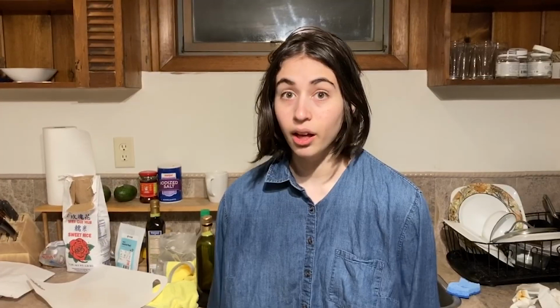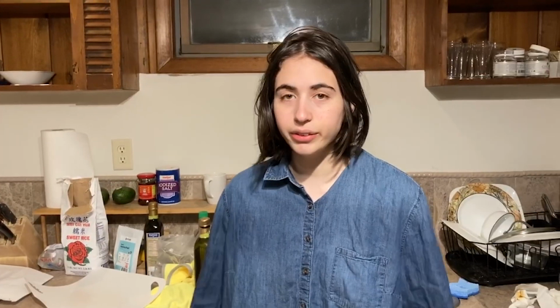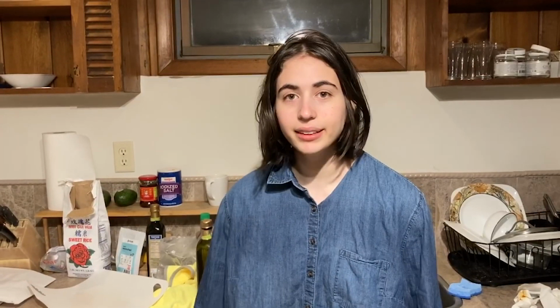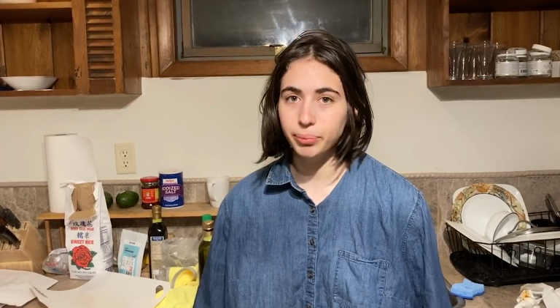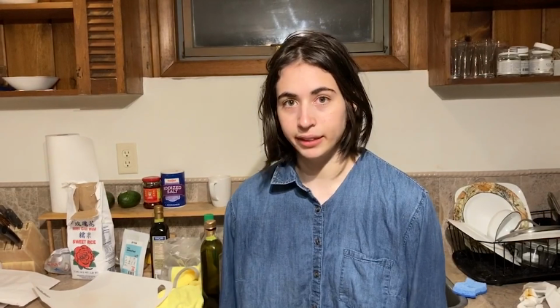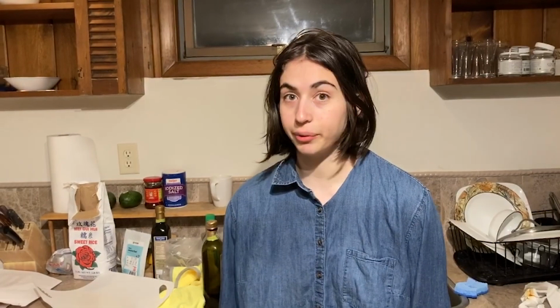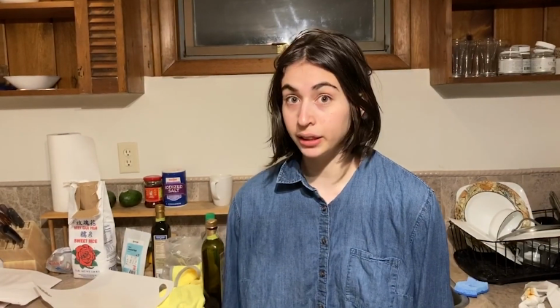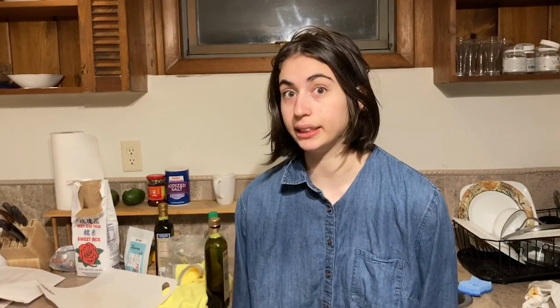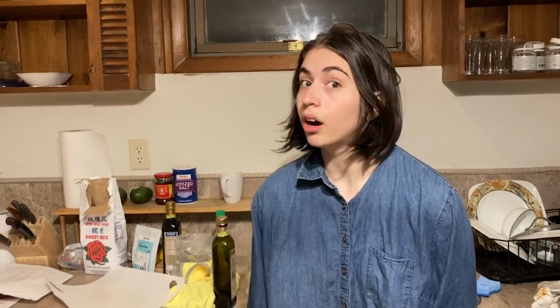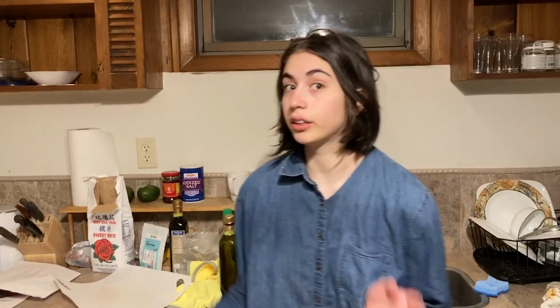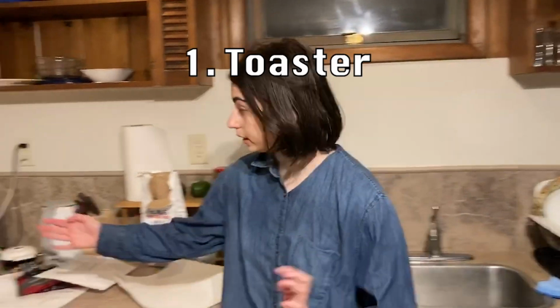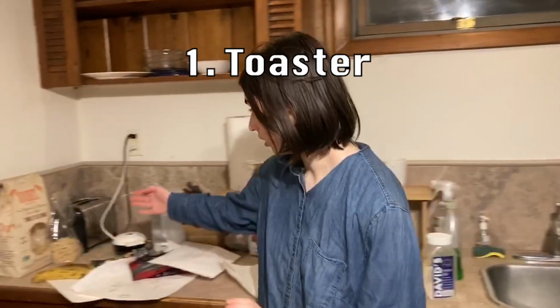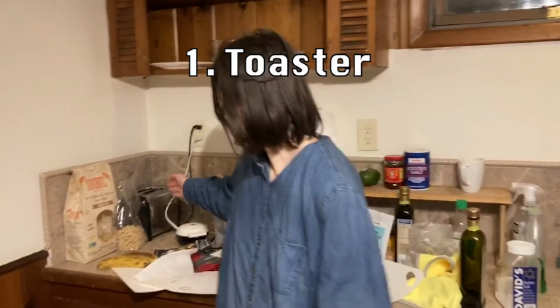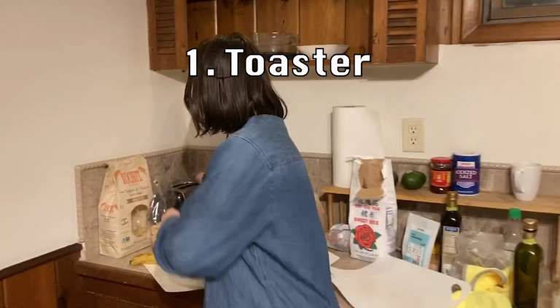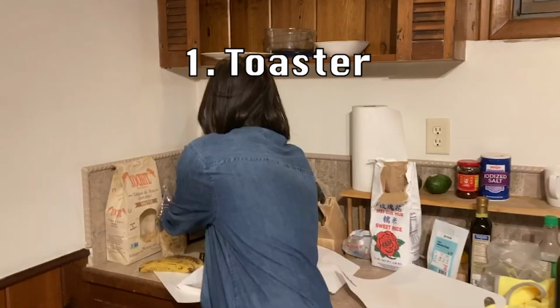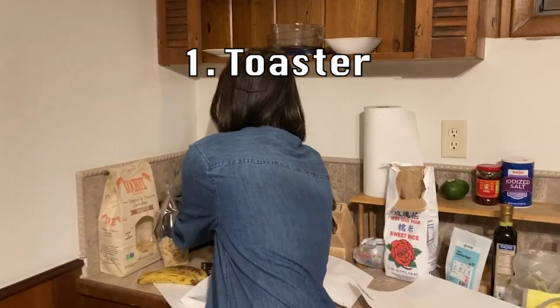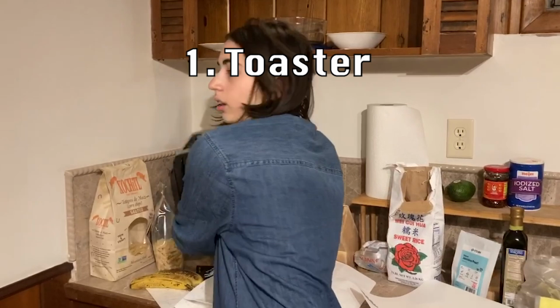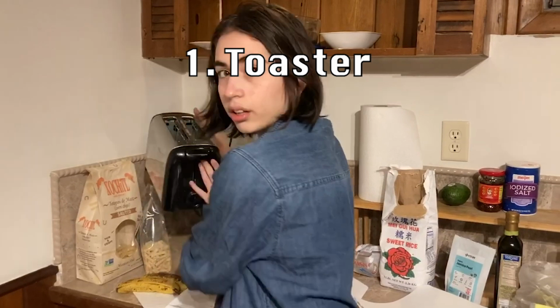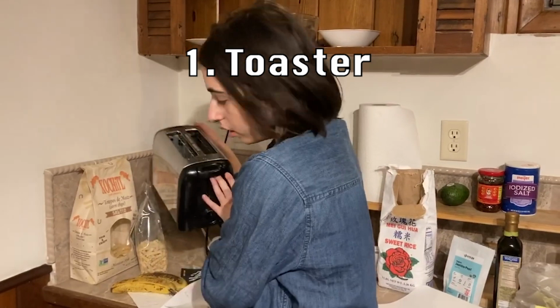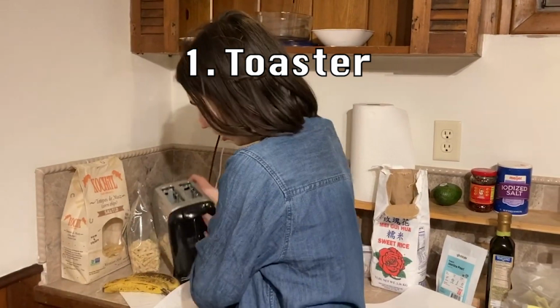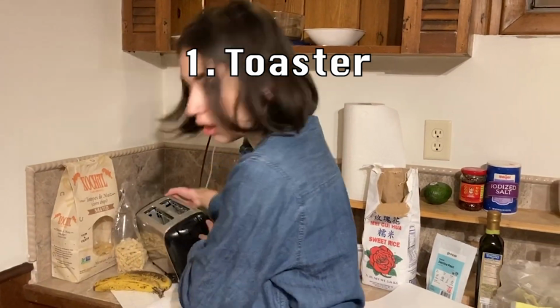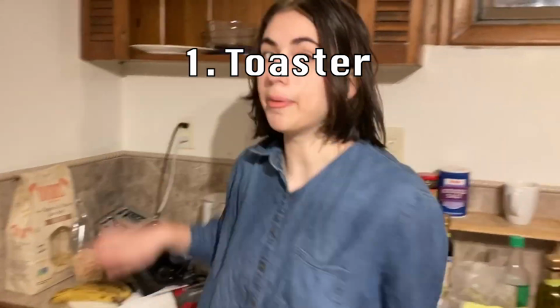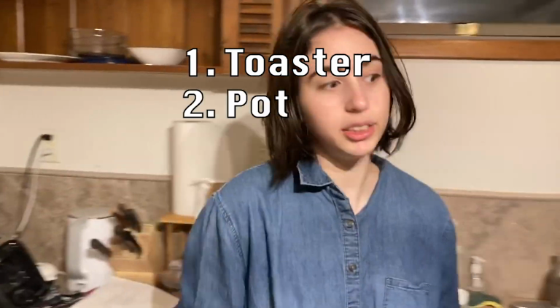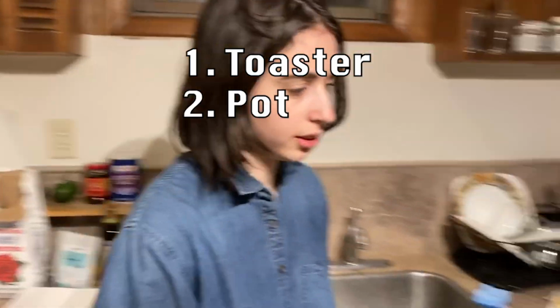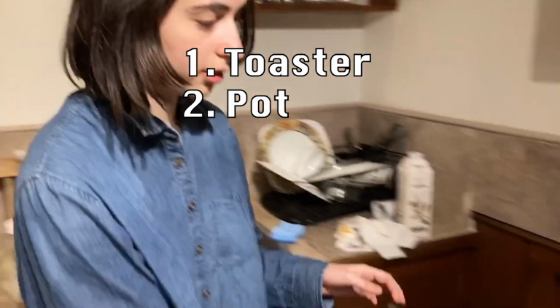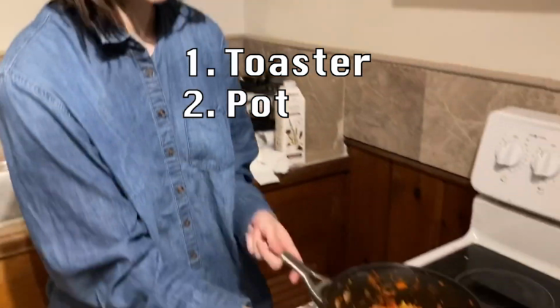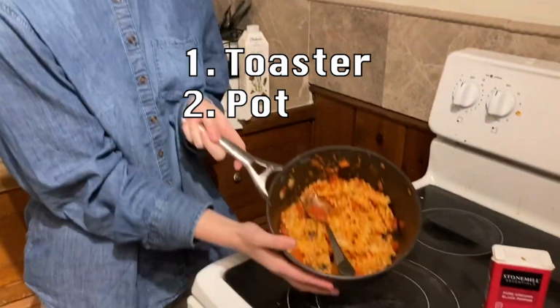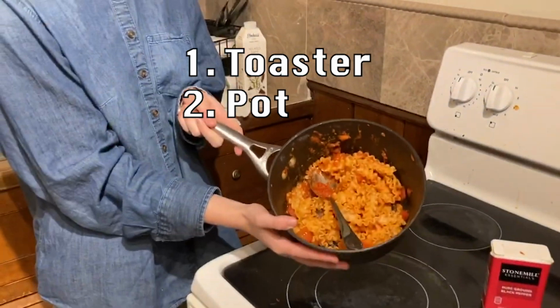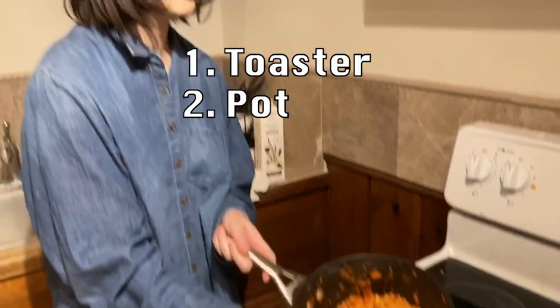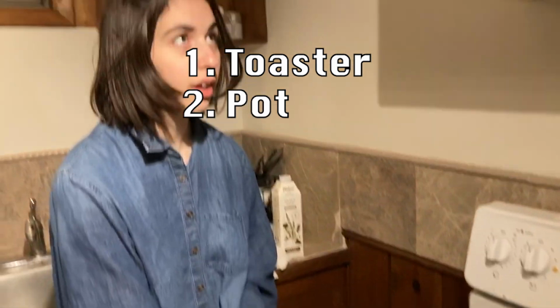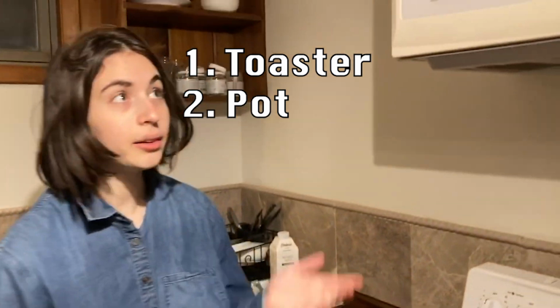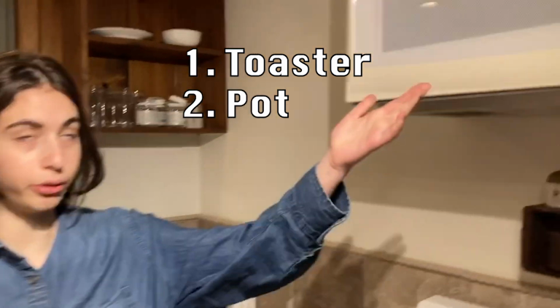The three methods that we will be using for reheating the cookies are a toaster, a pot, and a microwave.